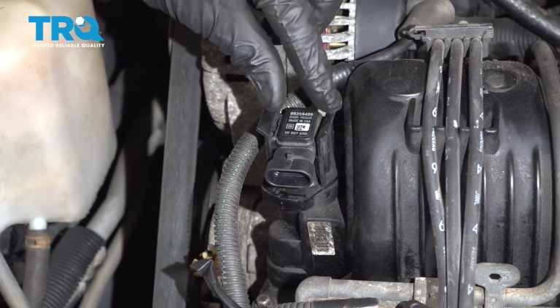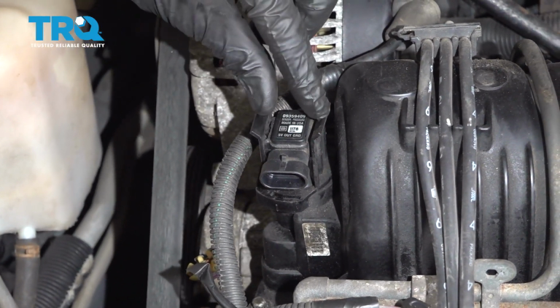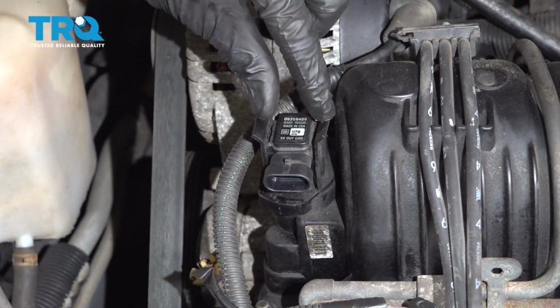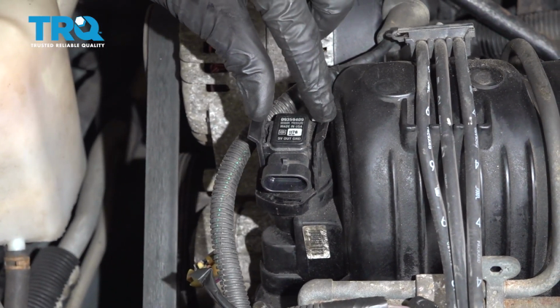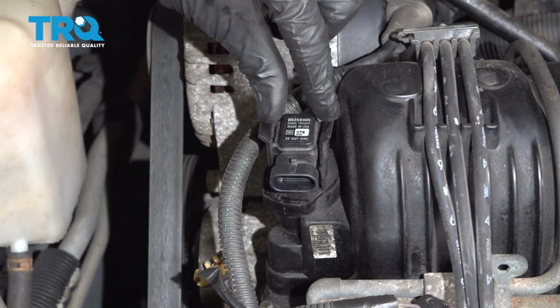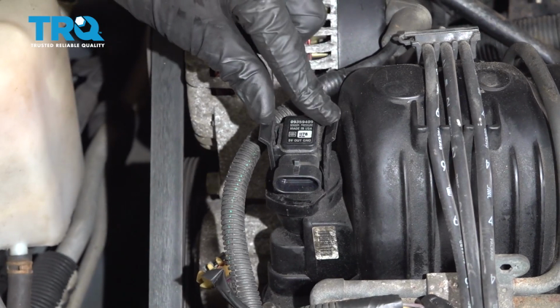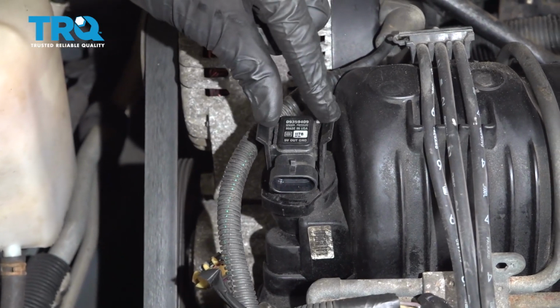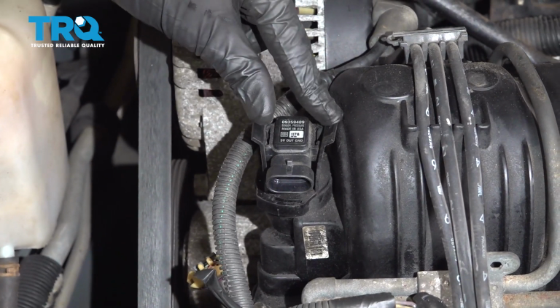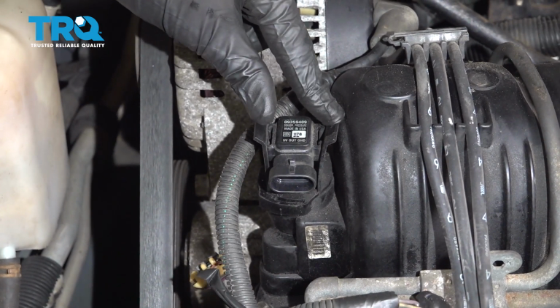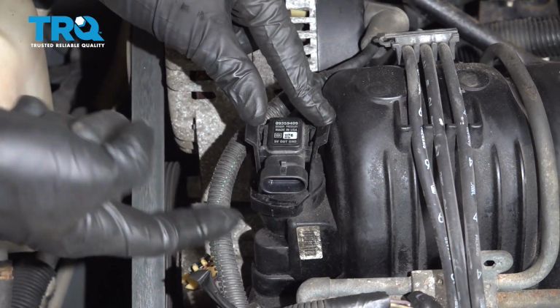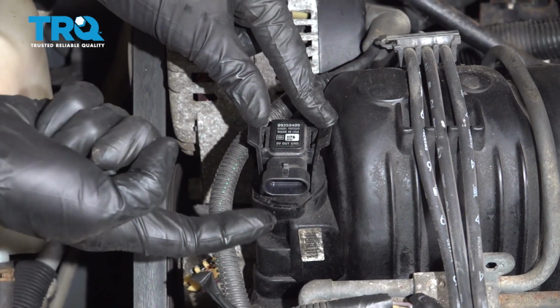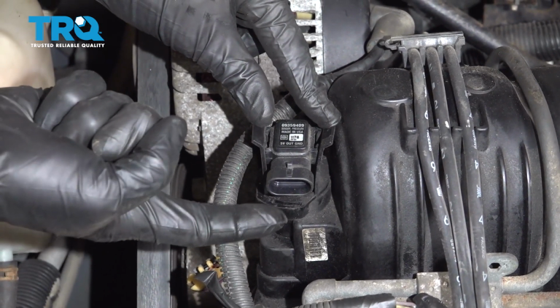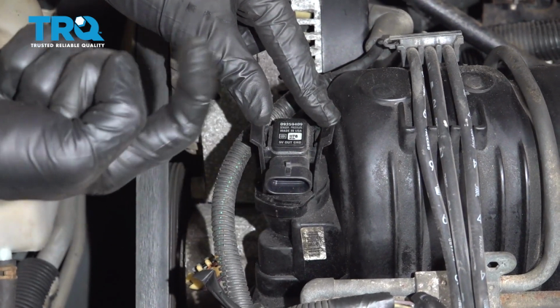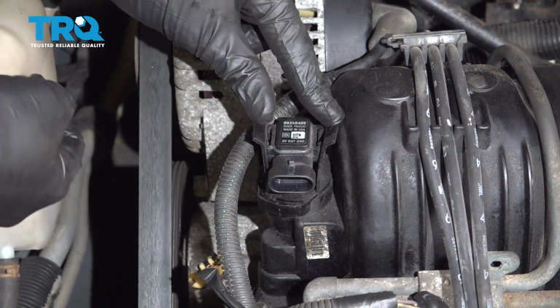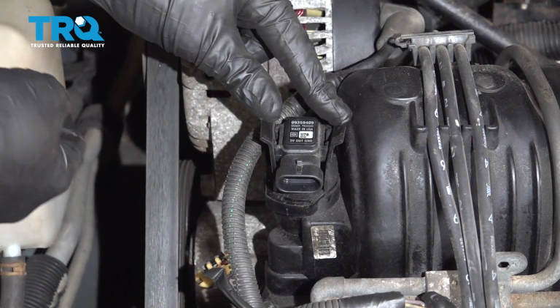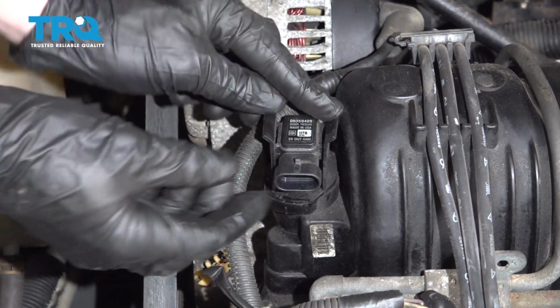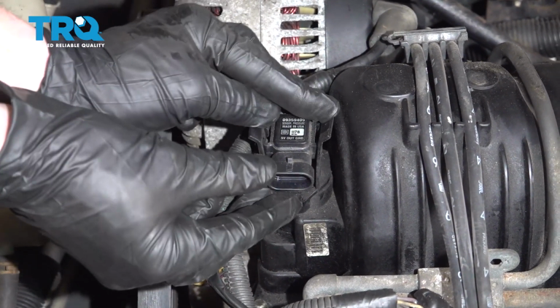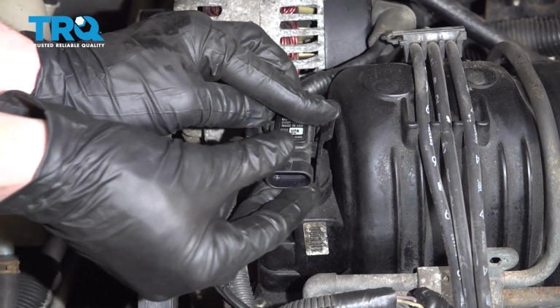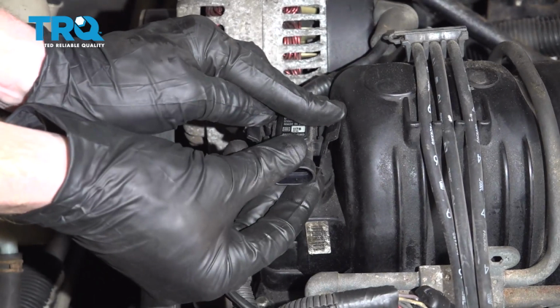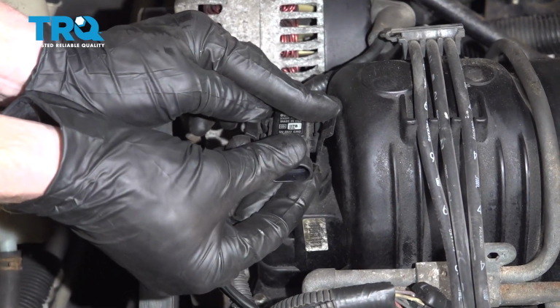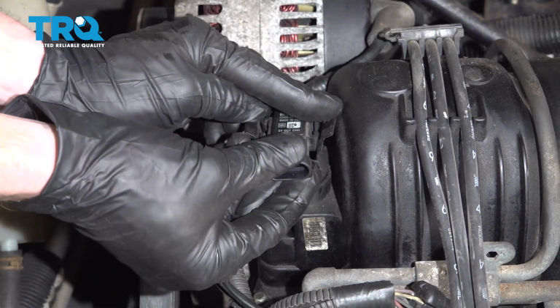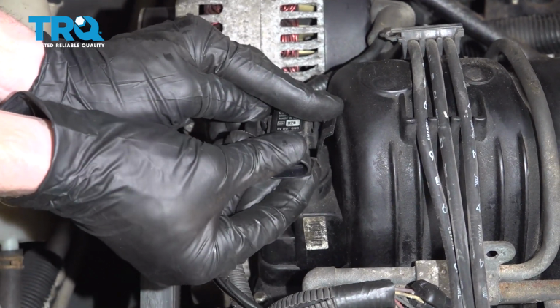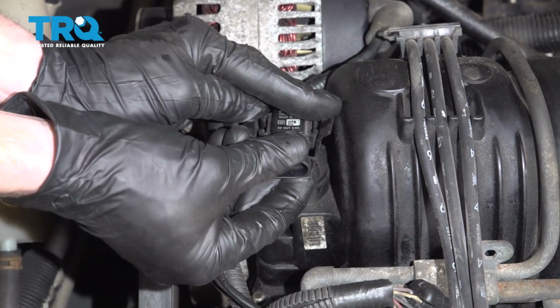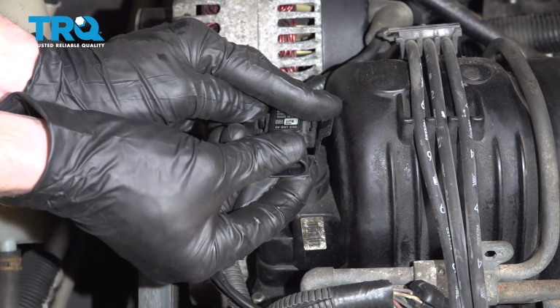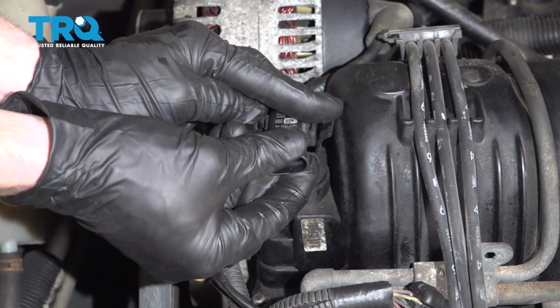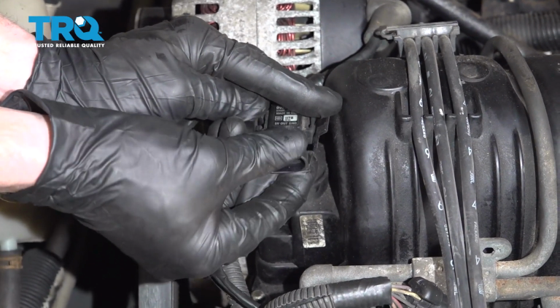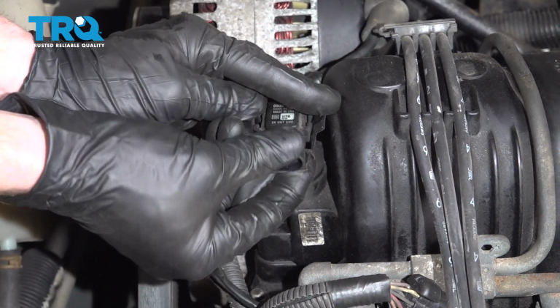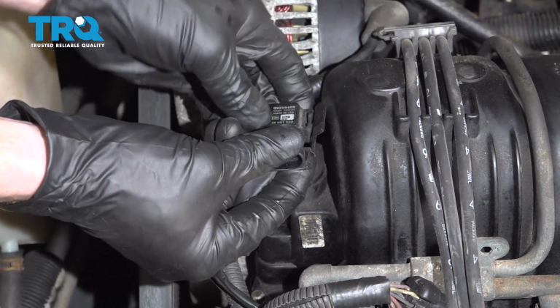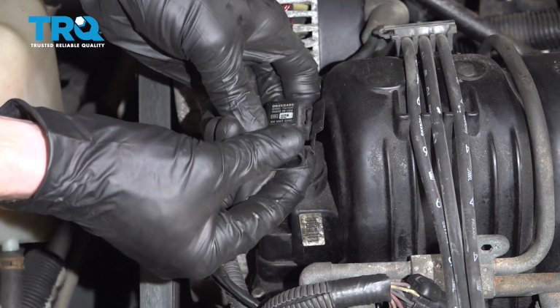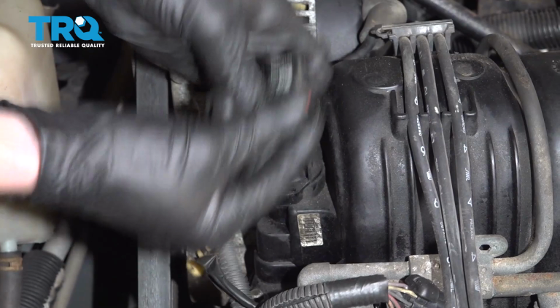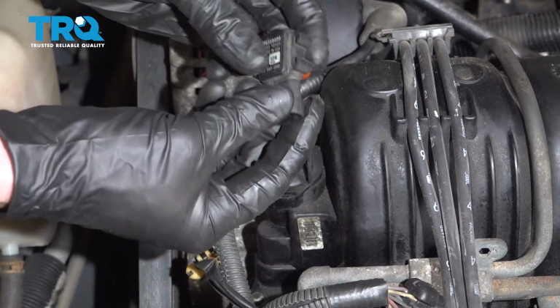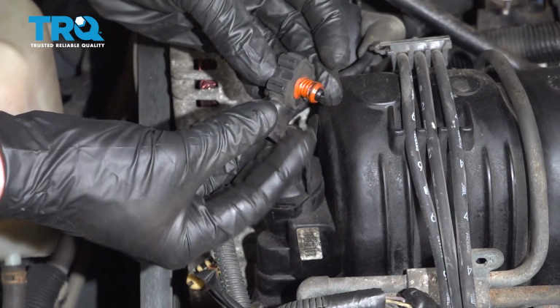The next thing I'm going to do is go ahead and grab onto these two ears and carefully start separating them. When I separate them, I can go ahead and pop this up and out of here. There's a gasket in there, so that's why it's sticking.